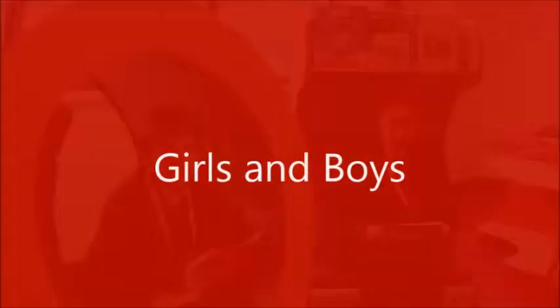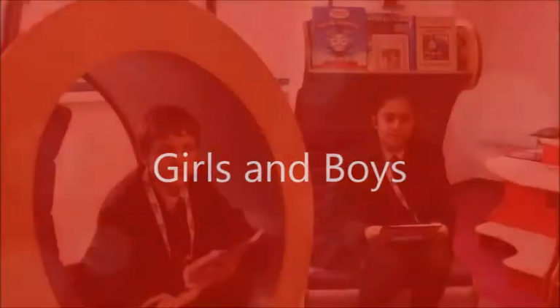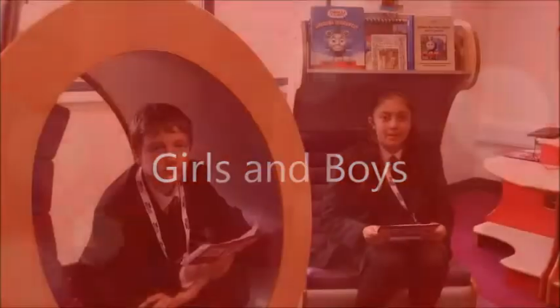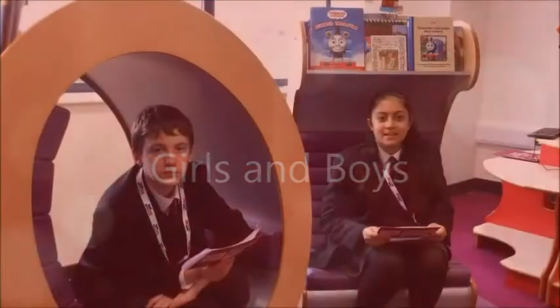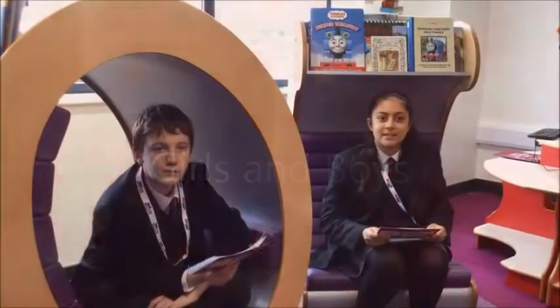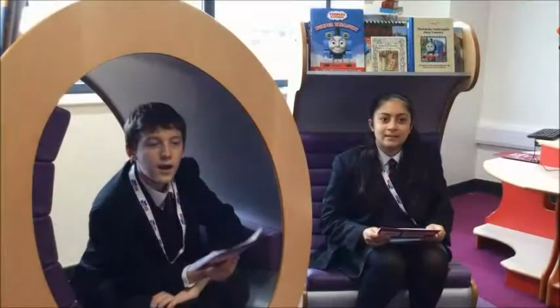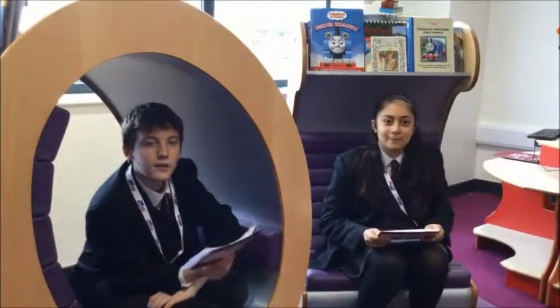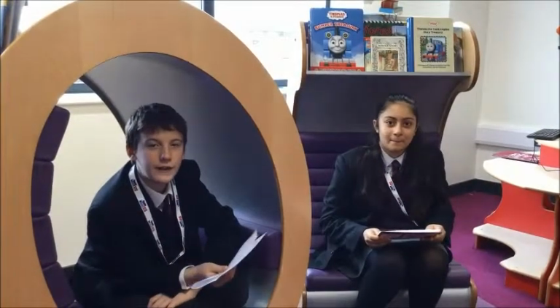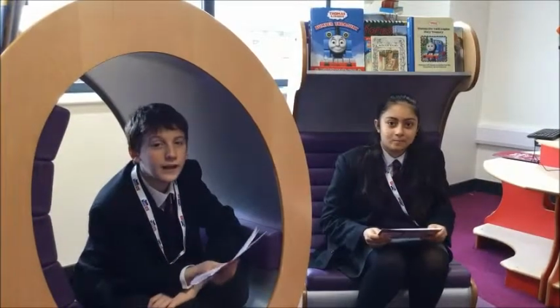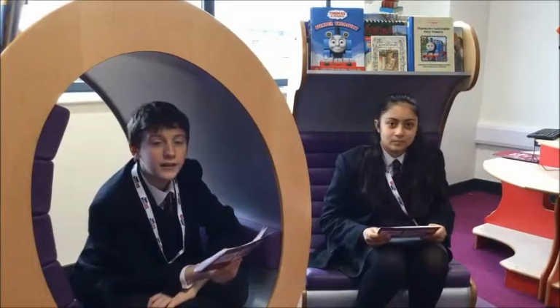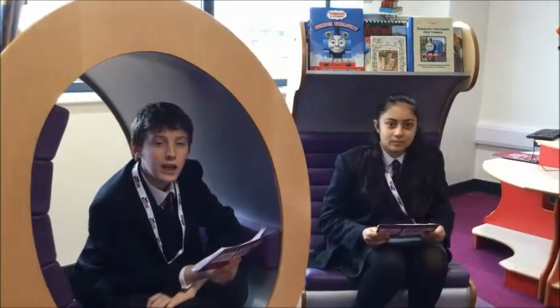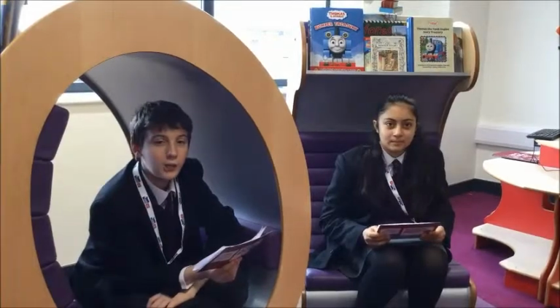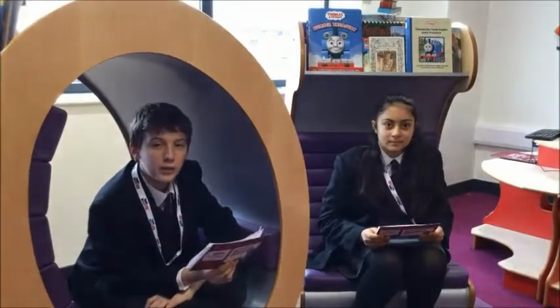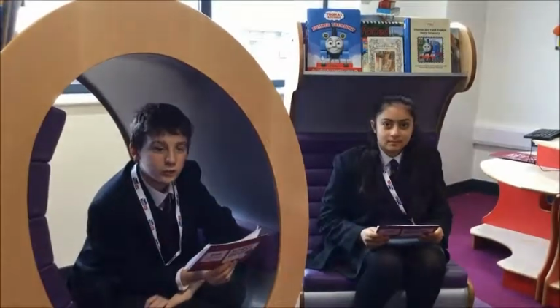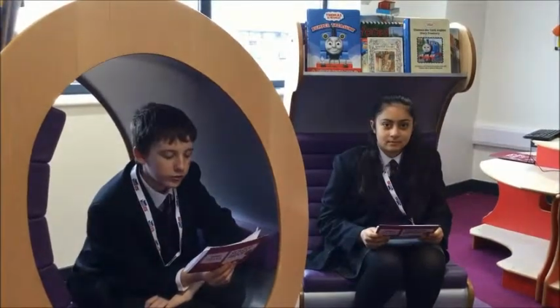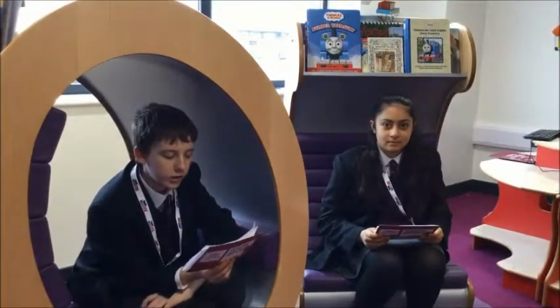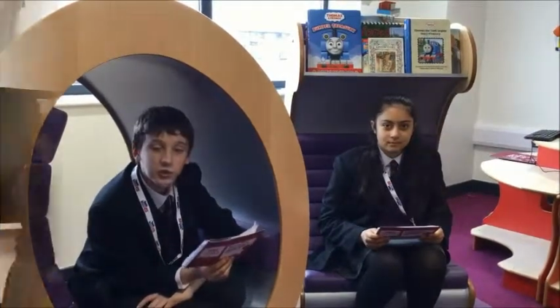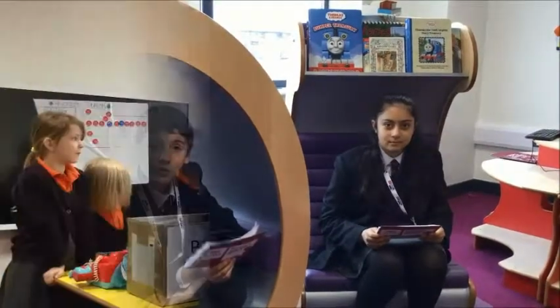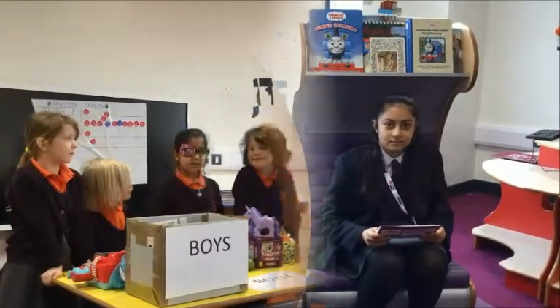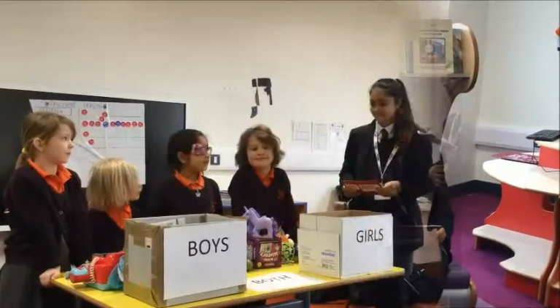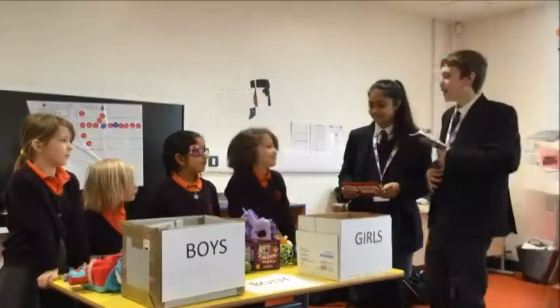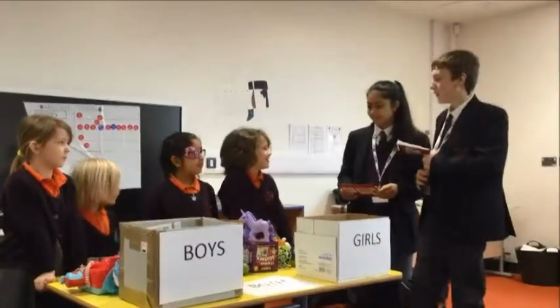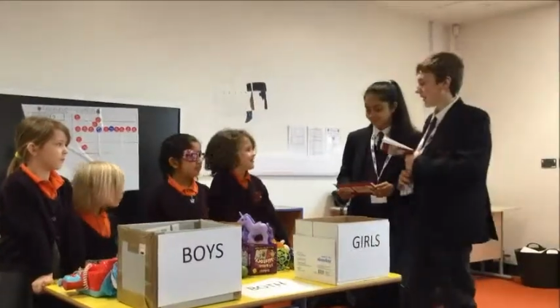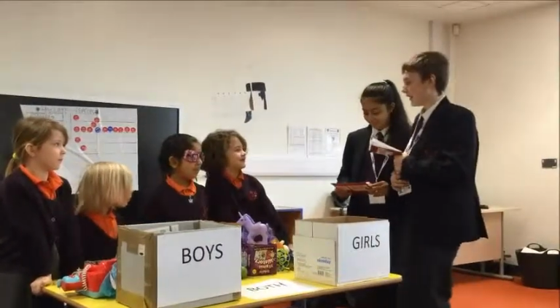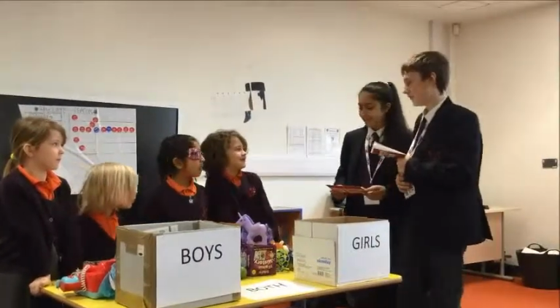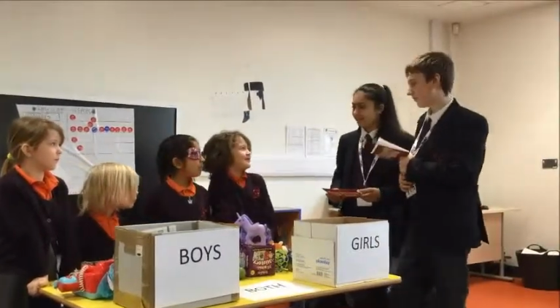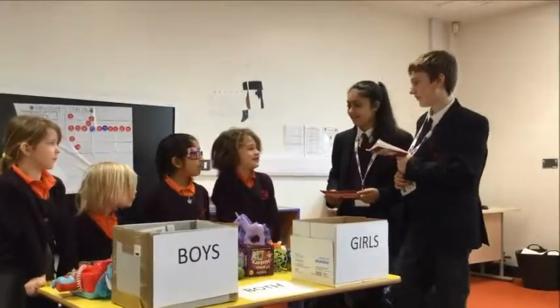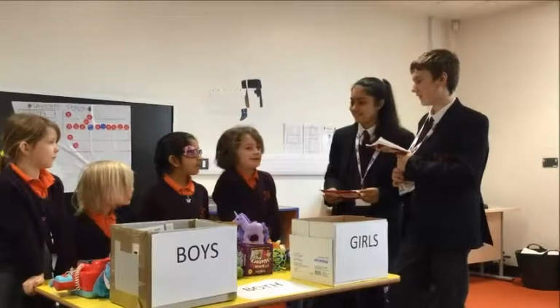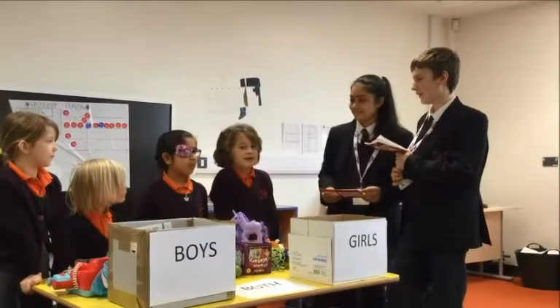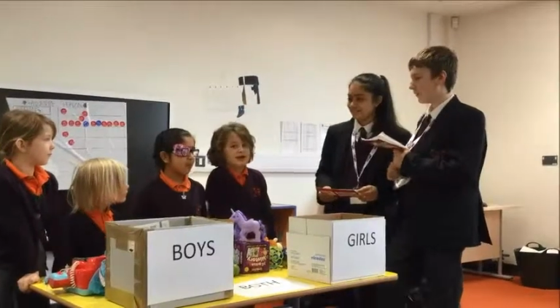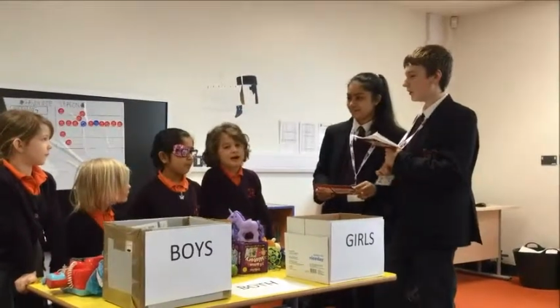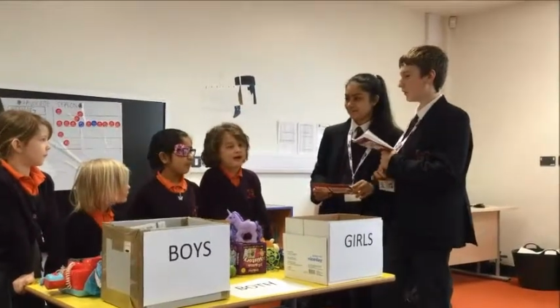Hello, my name is Nikita and I'm Frankie, and today we will be your reporters on girls and boys toys. Hi, my name is Frankie. Hi, I'm Nikita. What are your names?